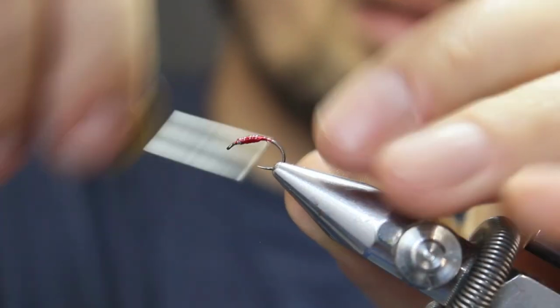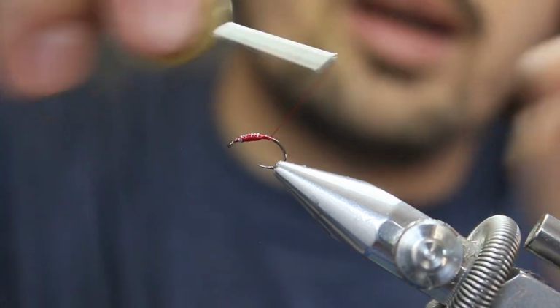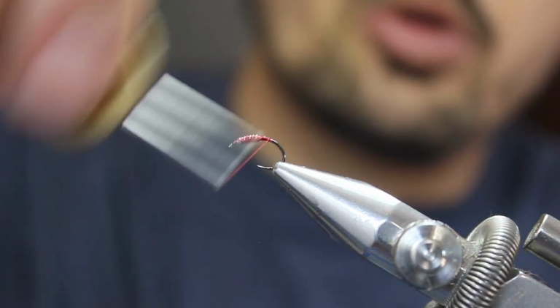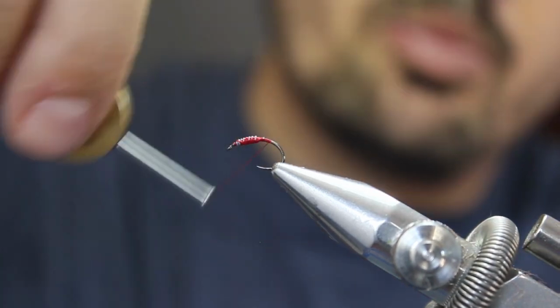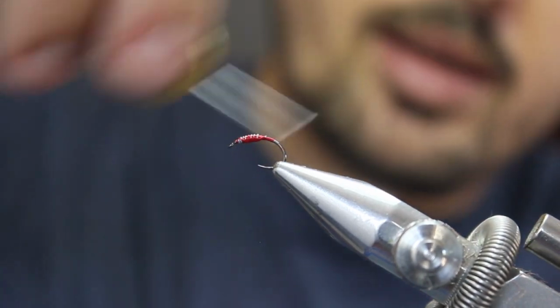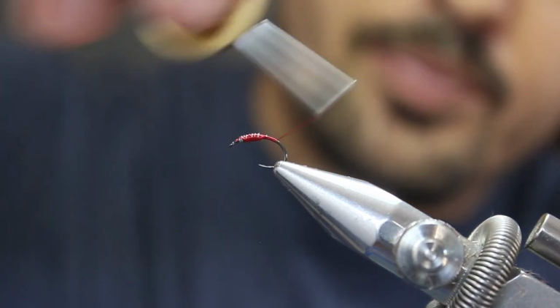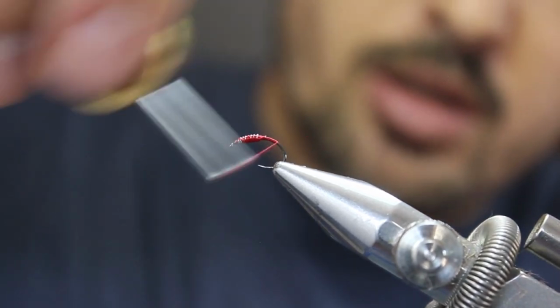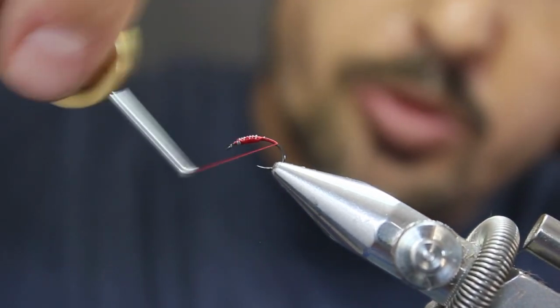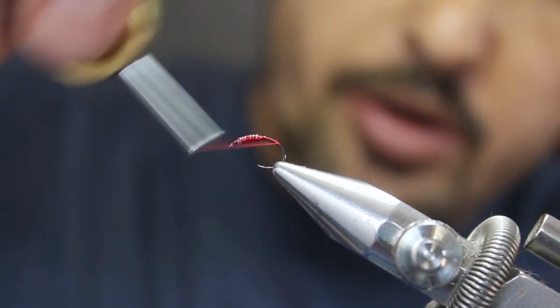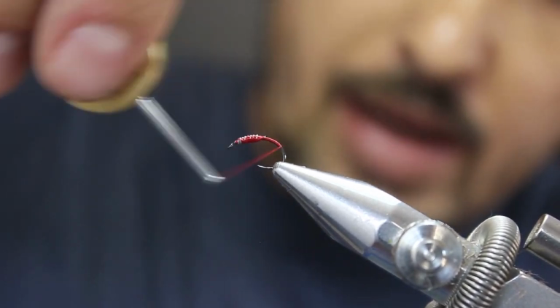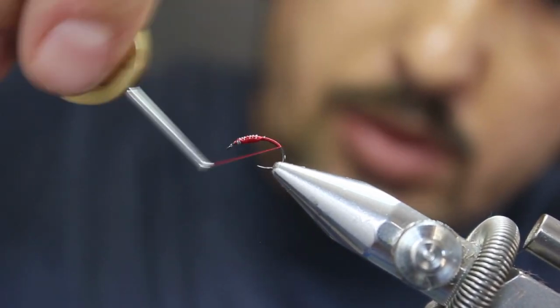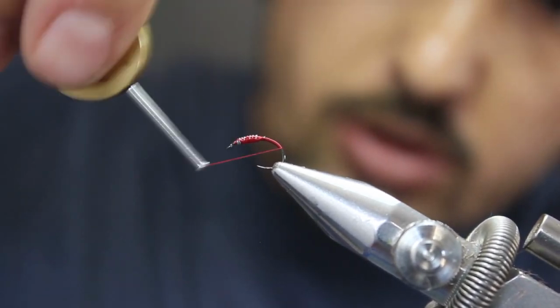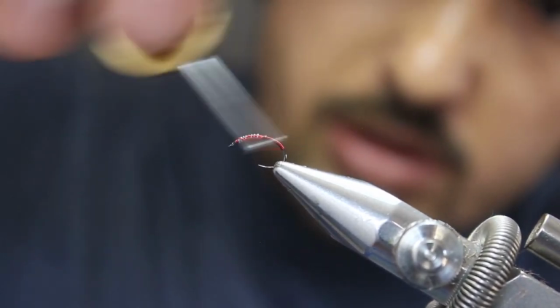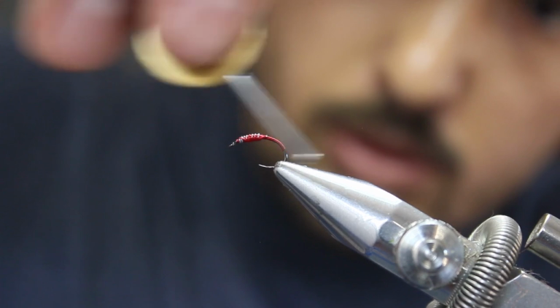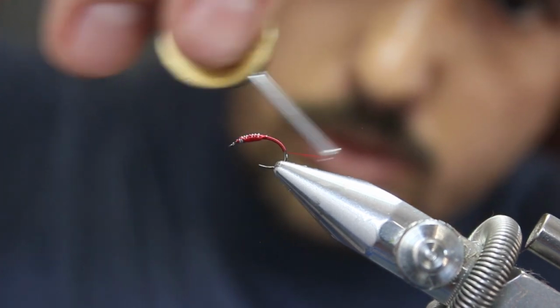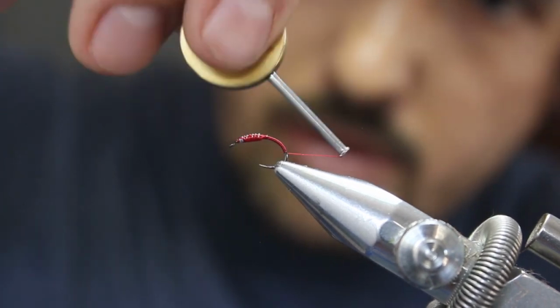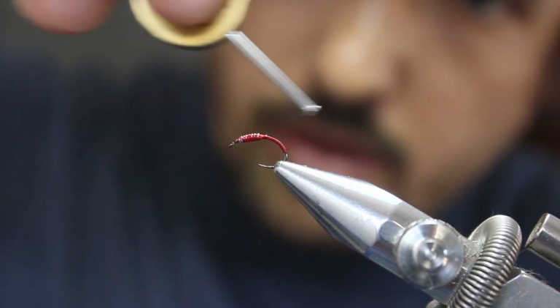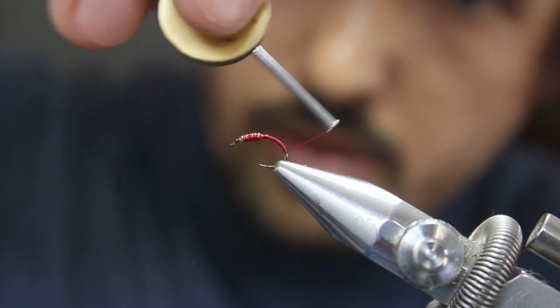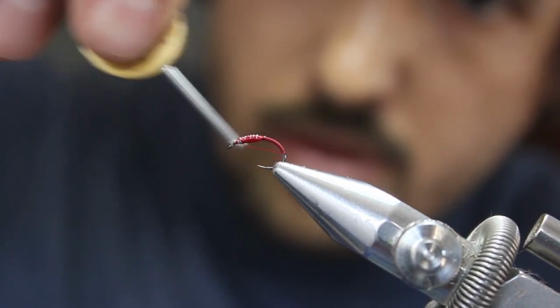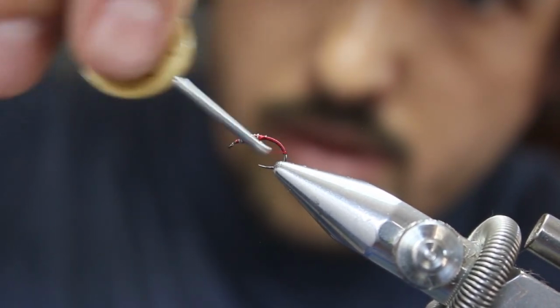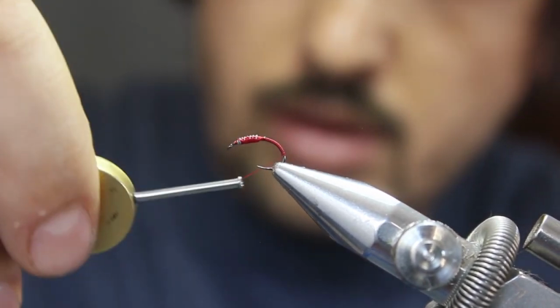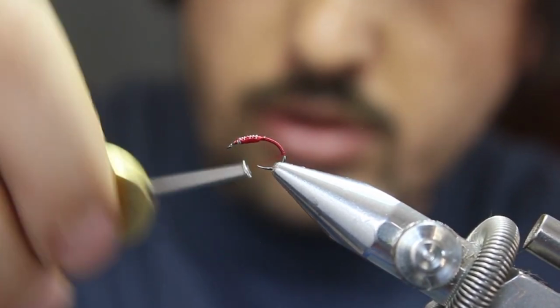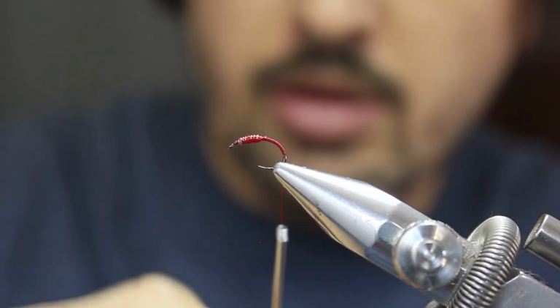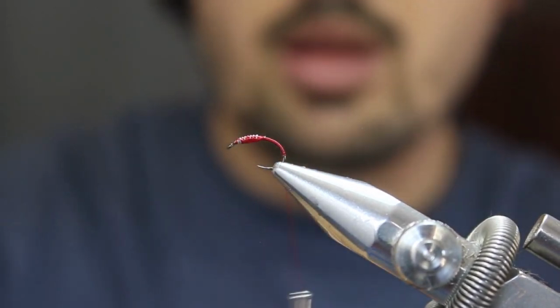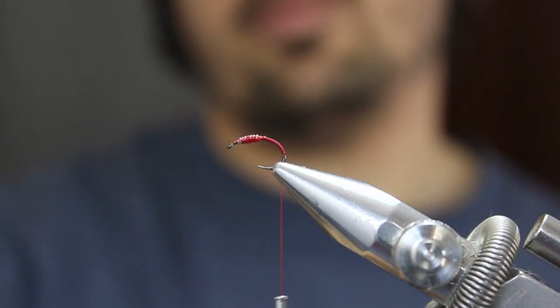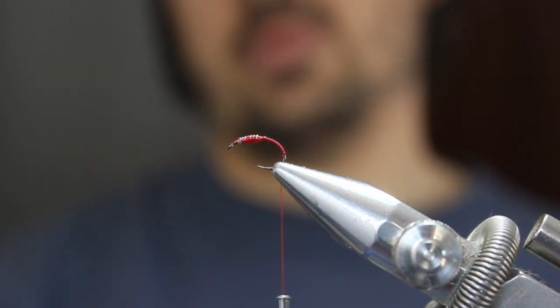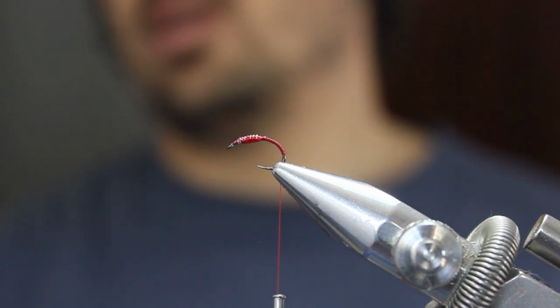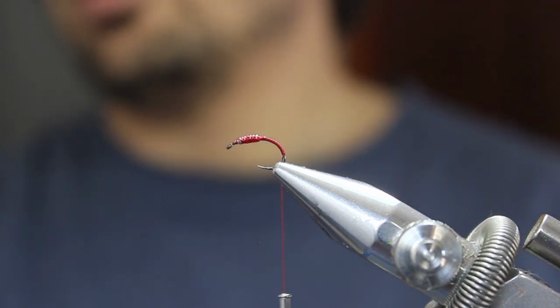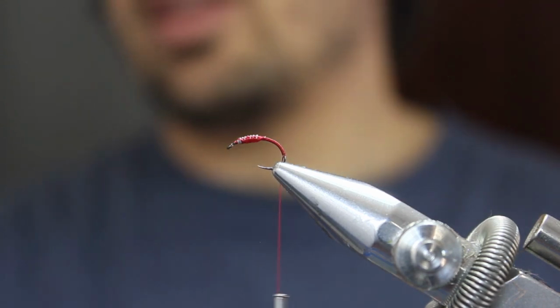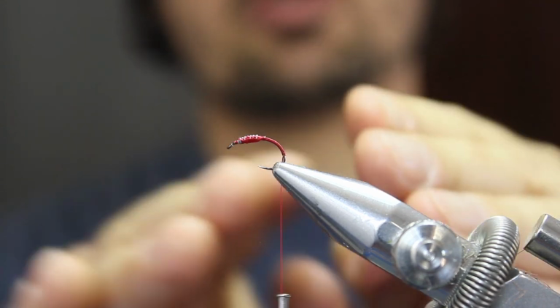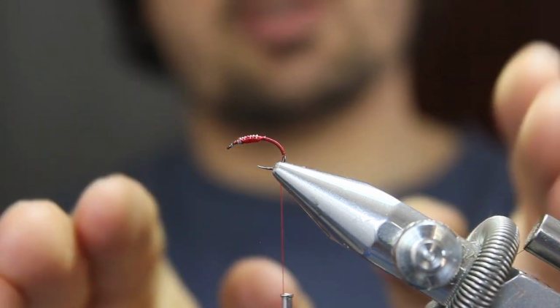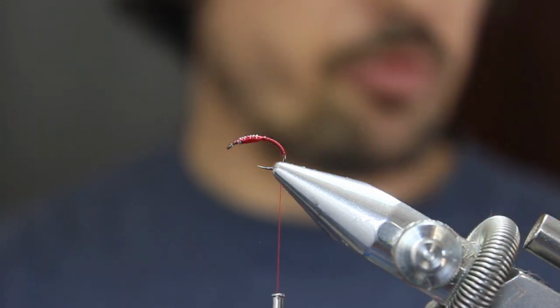Now wrap your thread back to where your abdomen will start, all the way around the curve — you'll start it around there. You'll see that gives a nice profile.